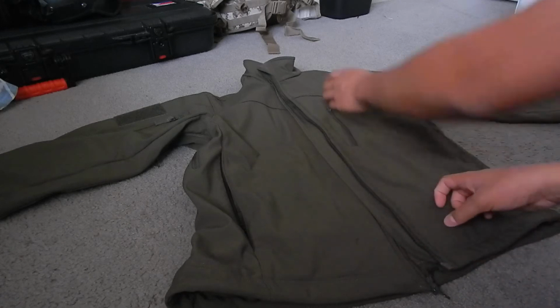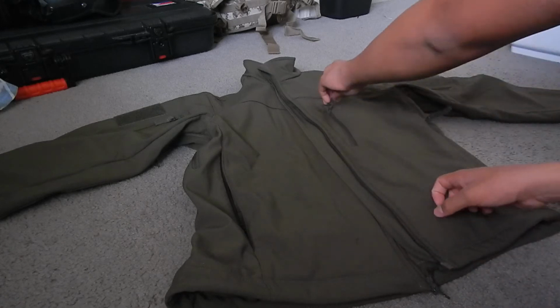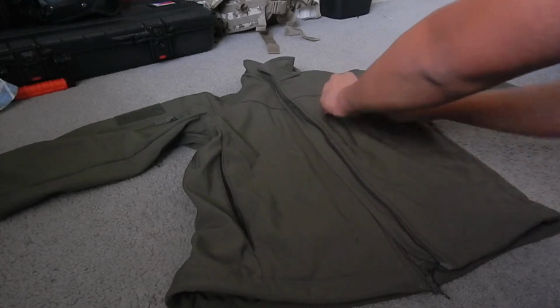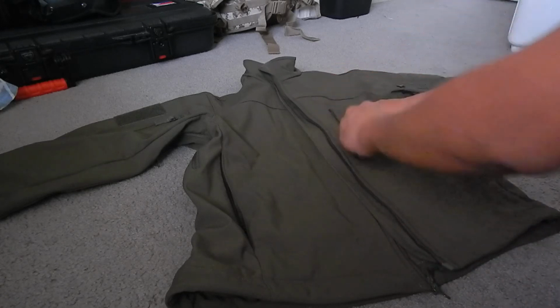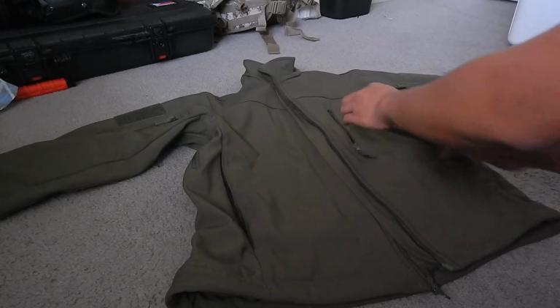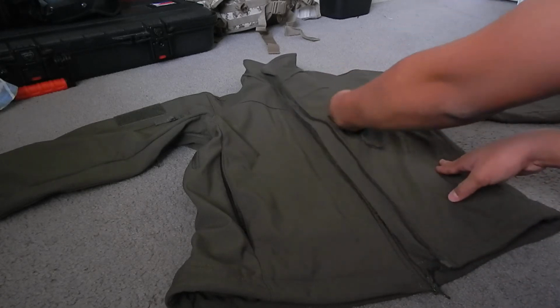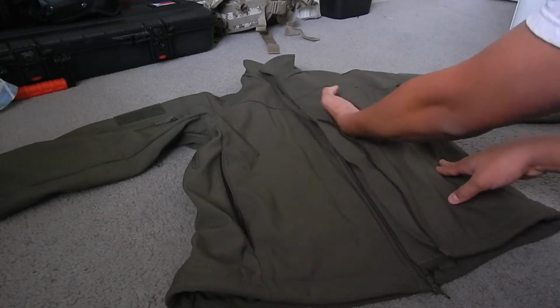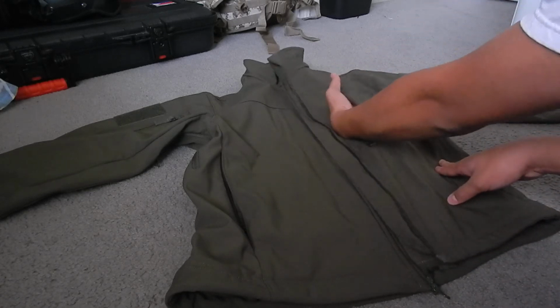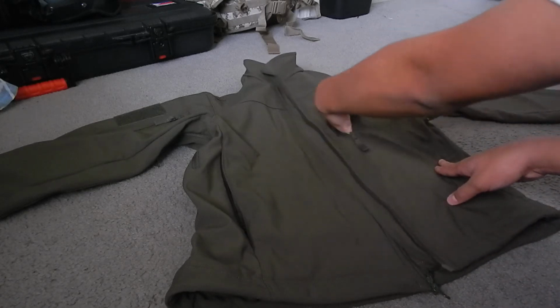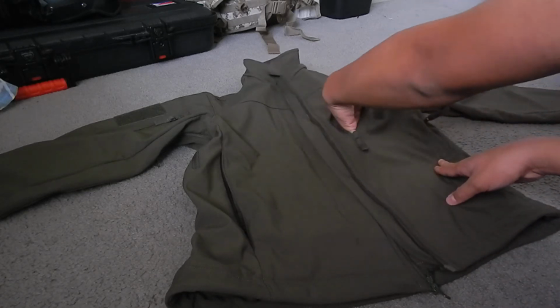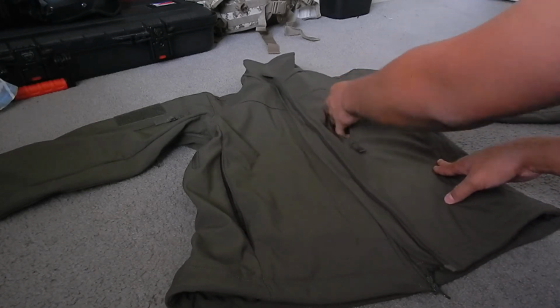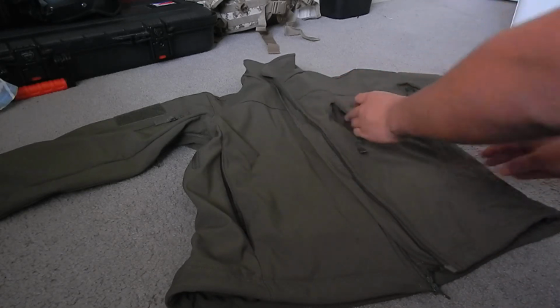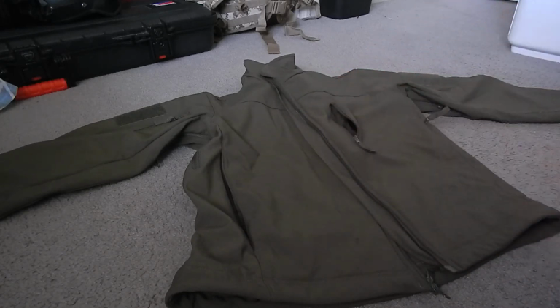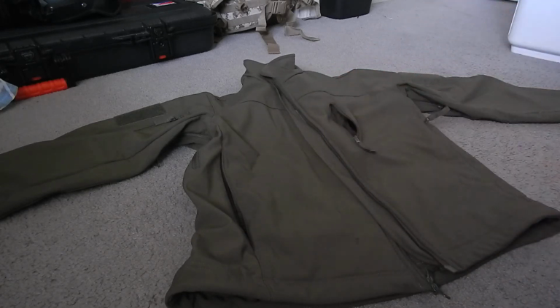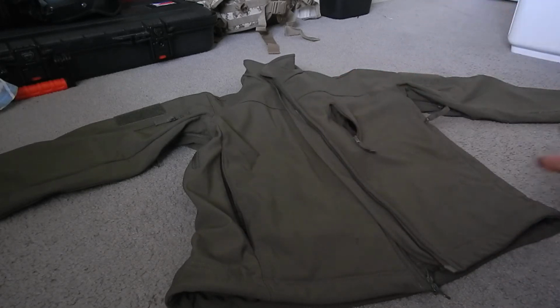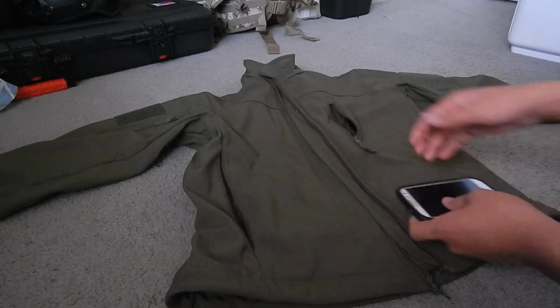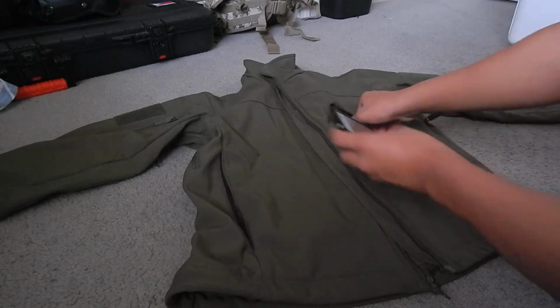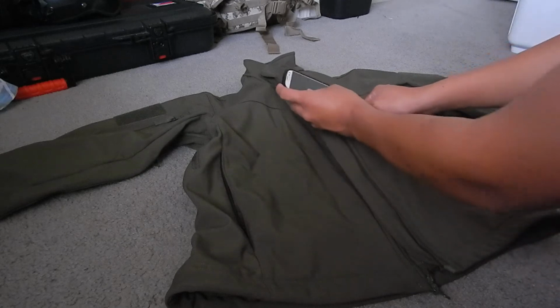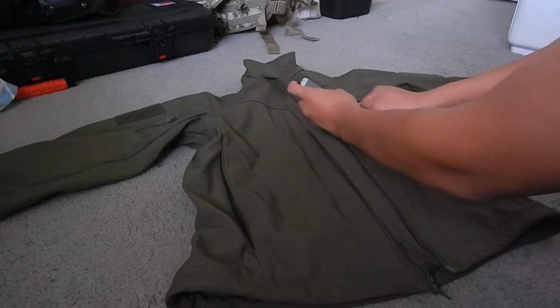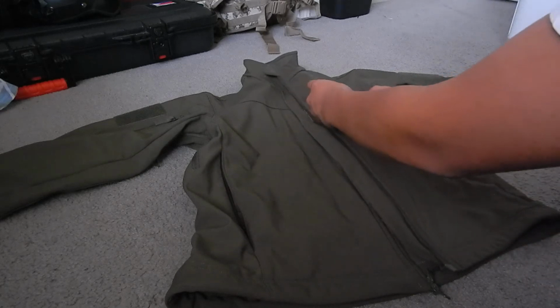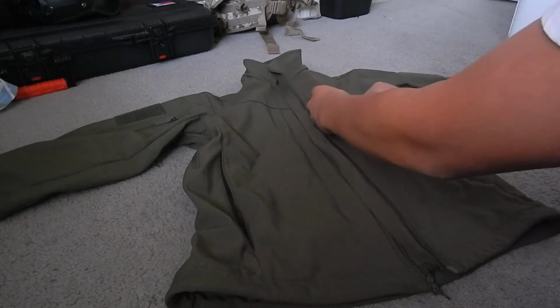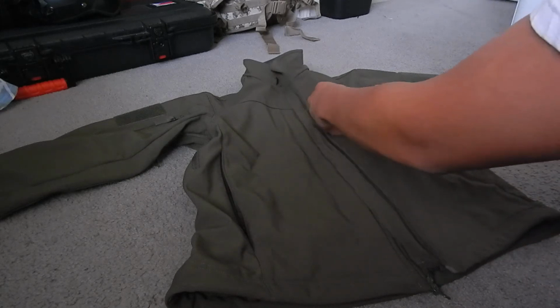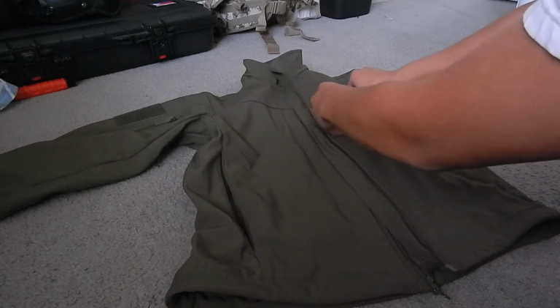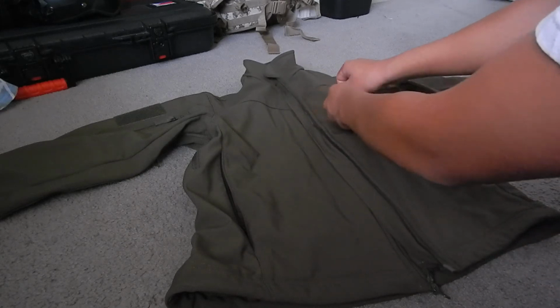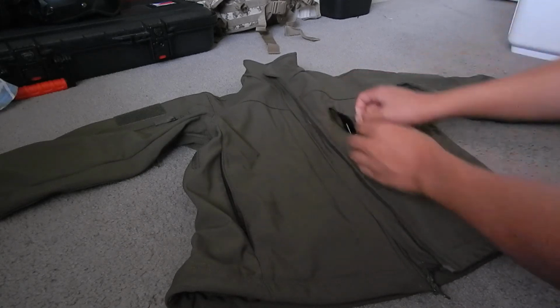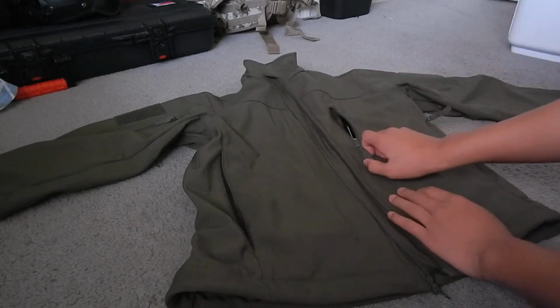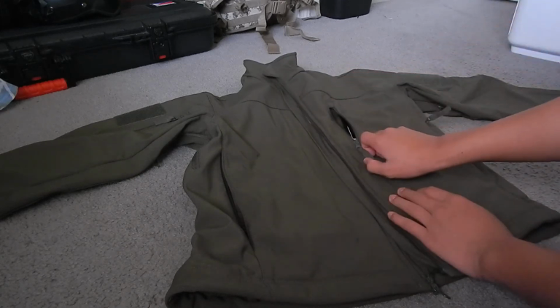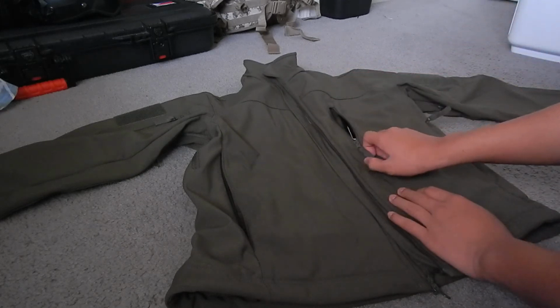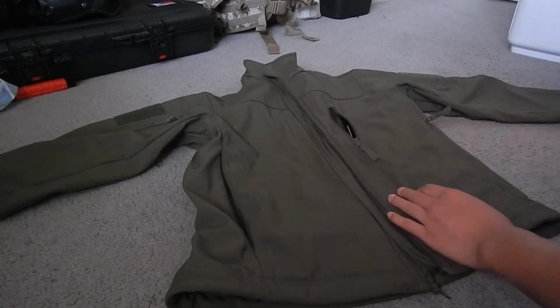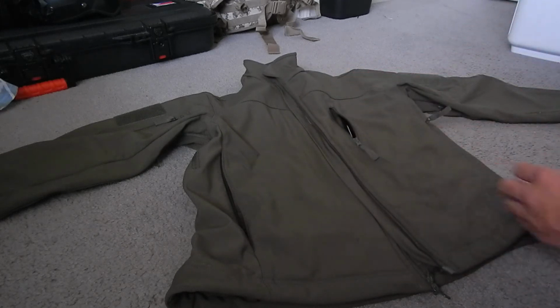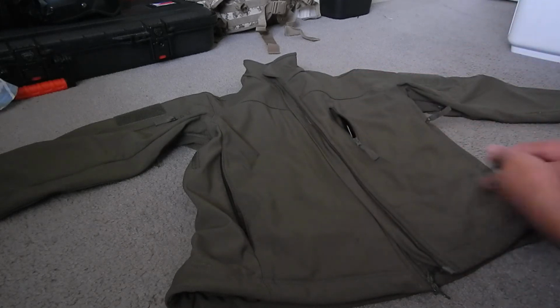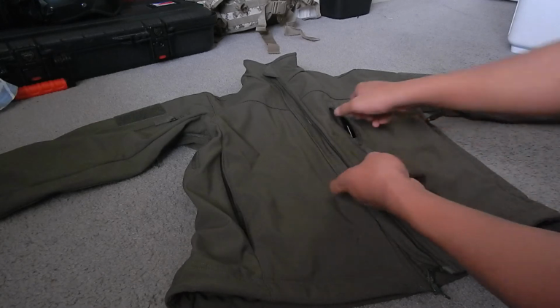Chest pocket — there's nothing special inside here, just a pocket, but it can carry your phone pretty easily. You can also put a knife in there if you wanted to.